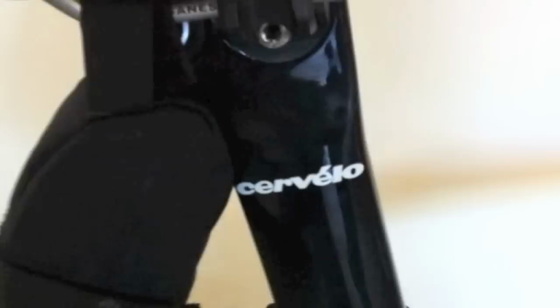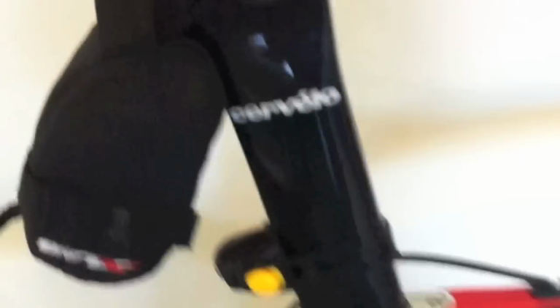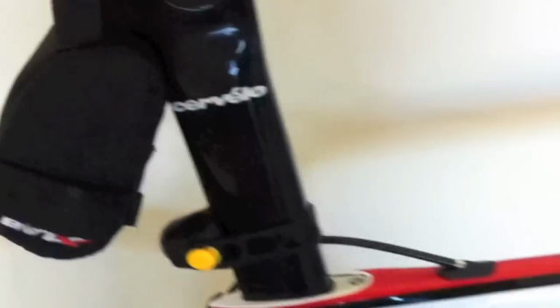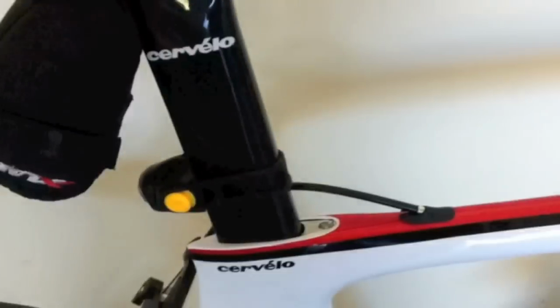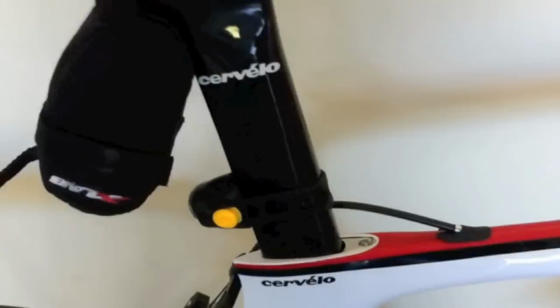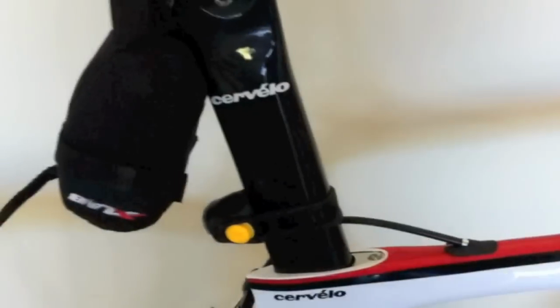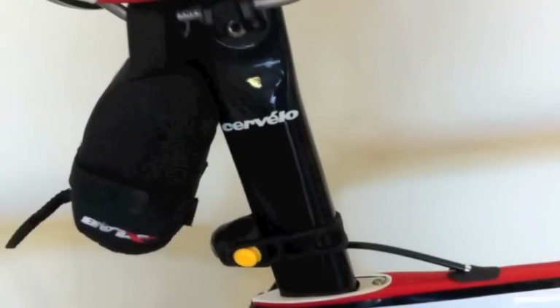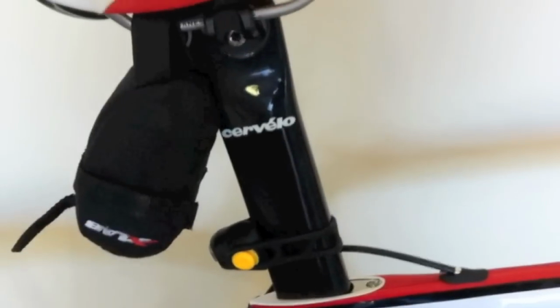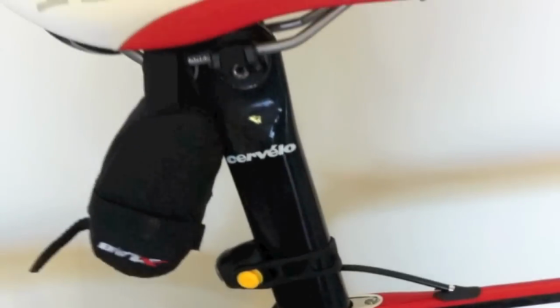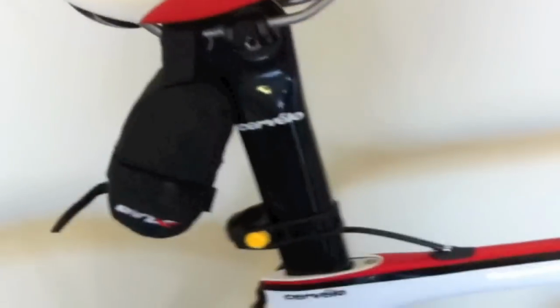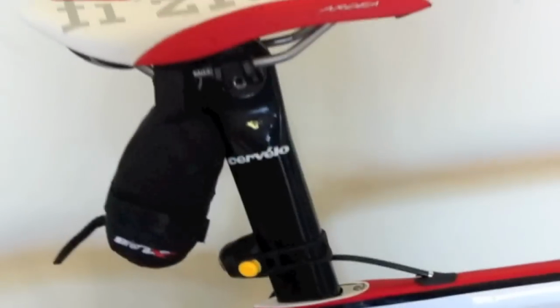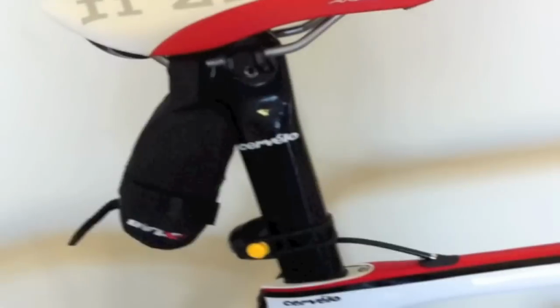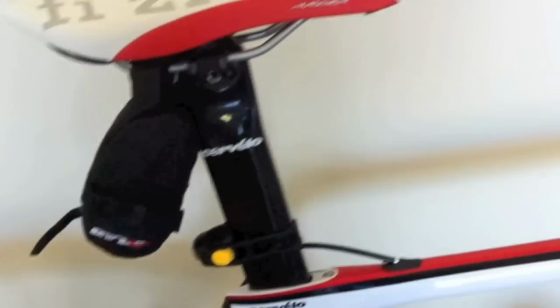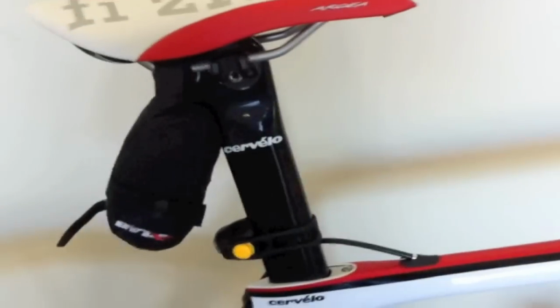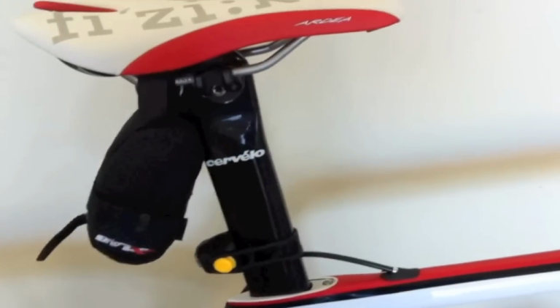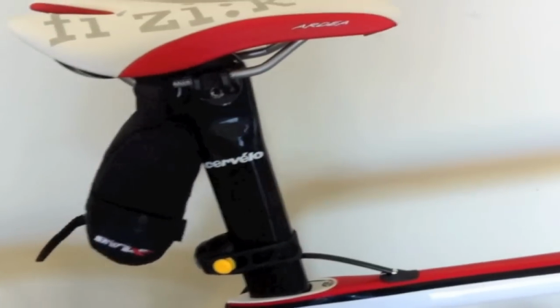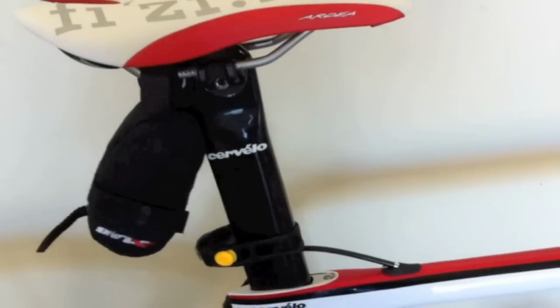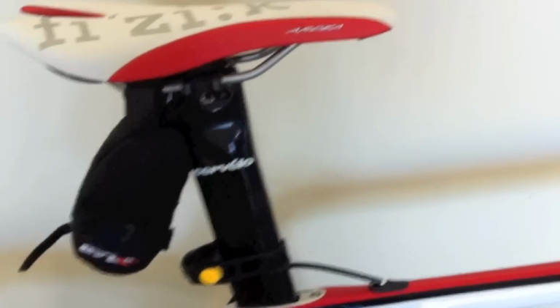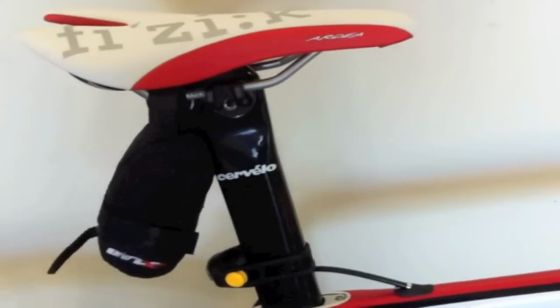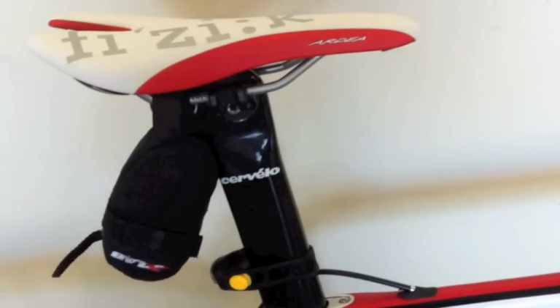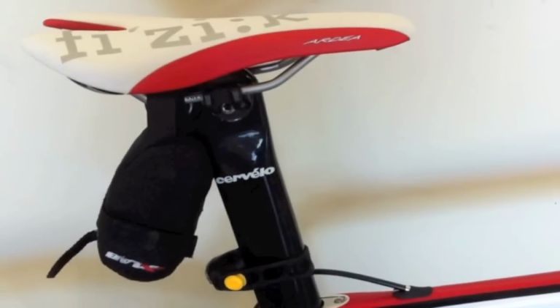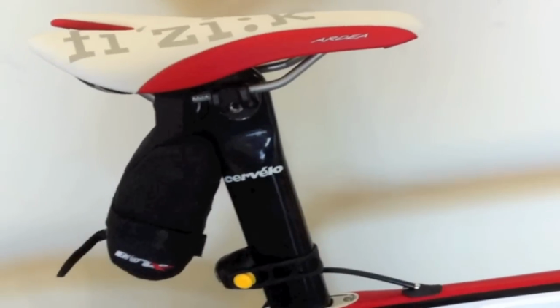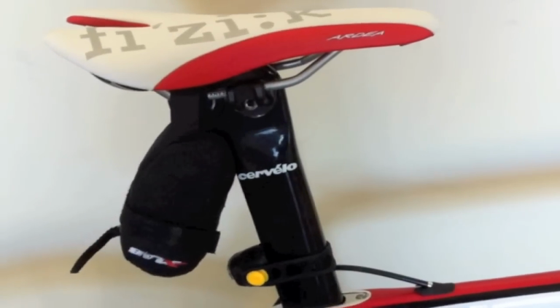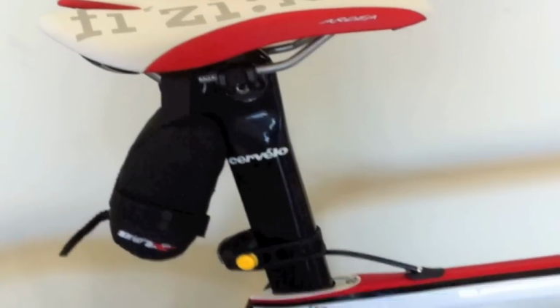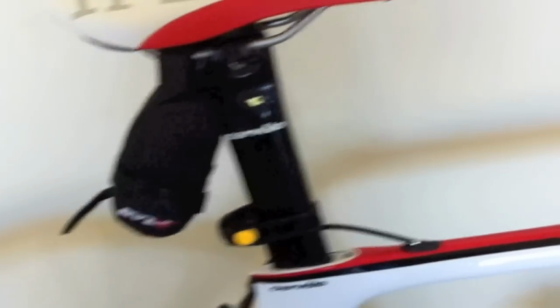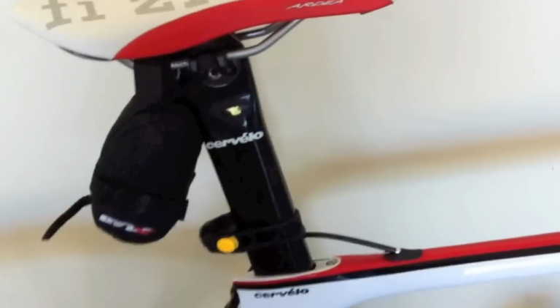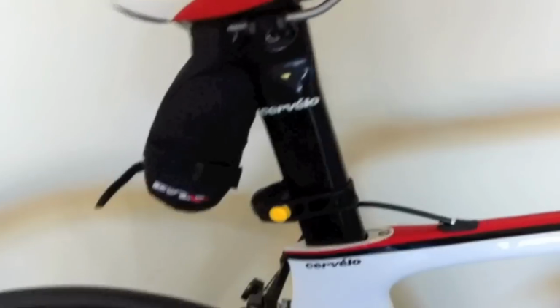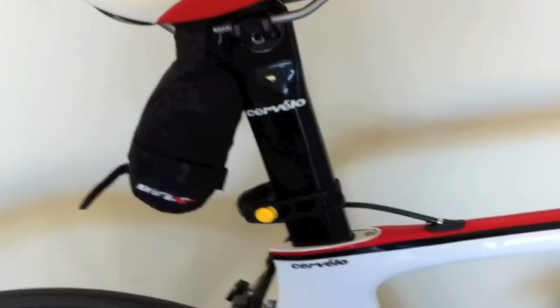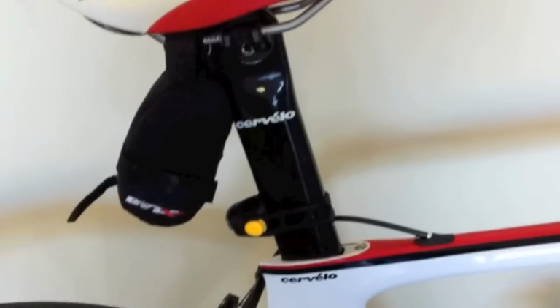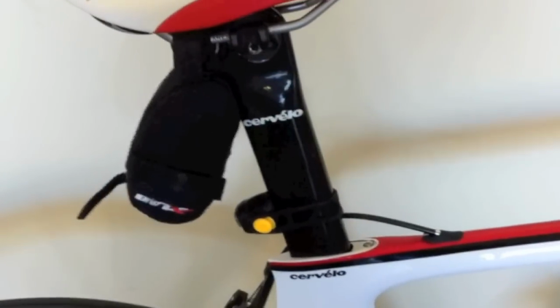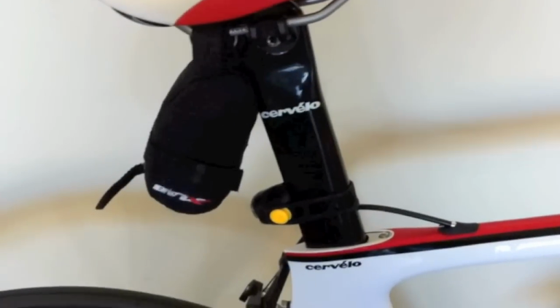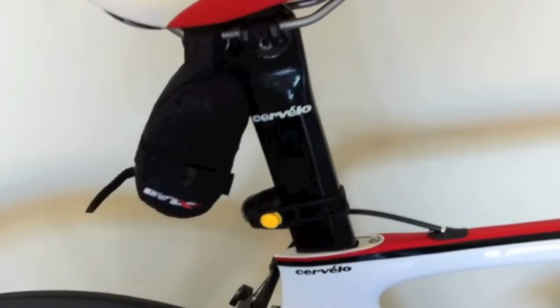The neat thing about the Cervelo S5 is that the seatpost can be adjusted and the headset can be switched out with aero bars to convert the bike into a tri-bike.